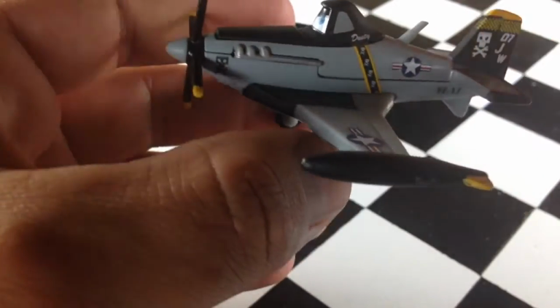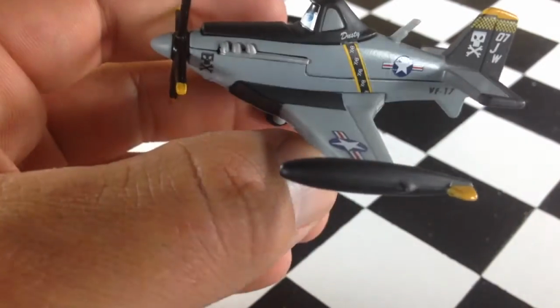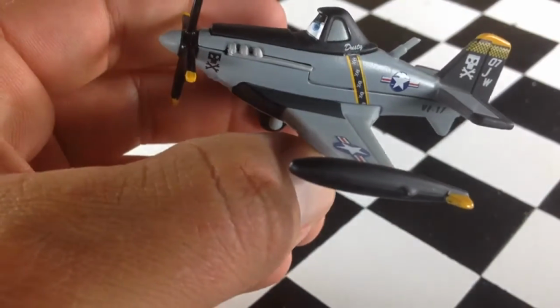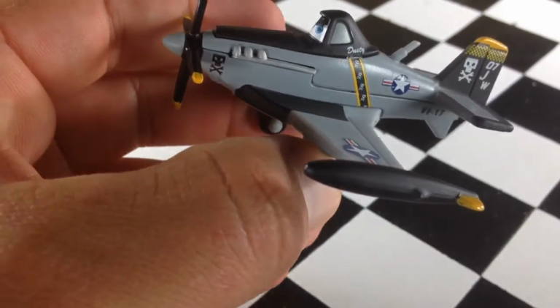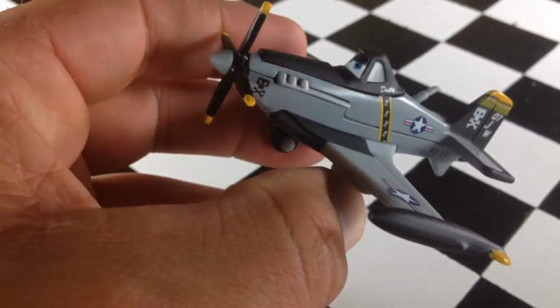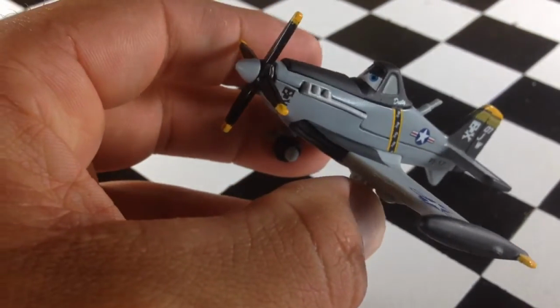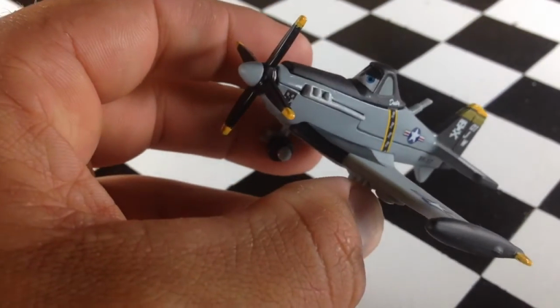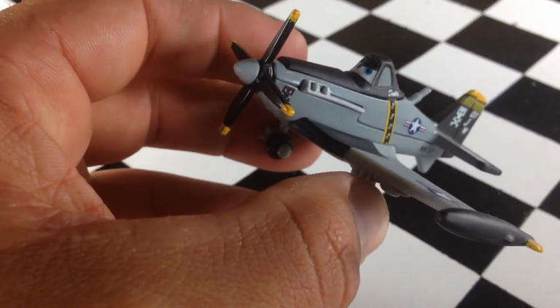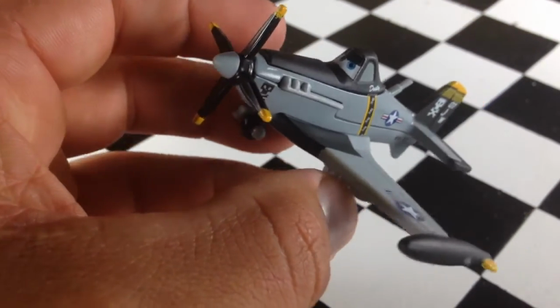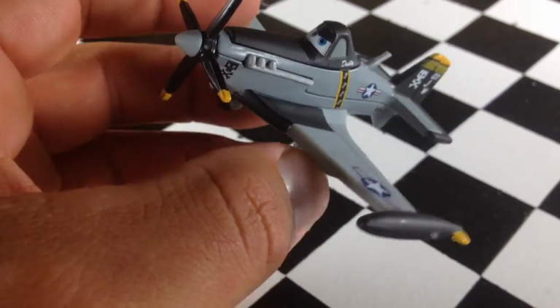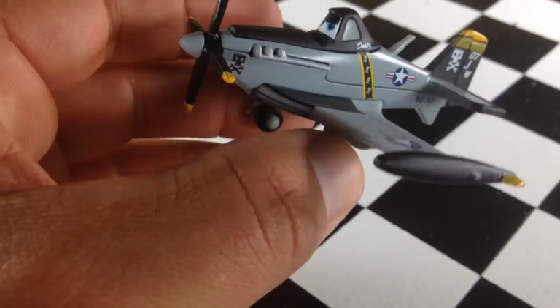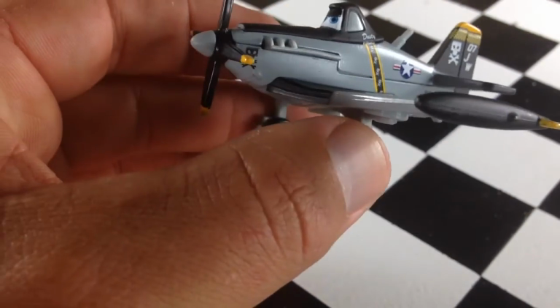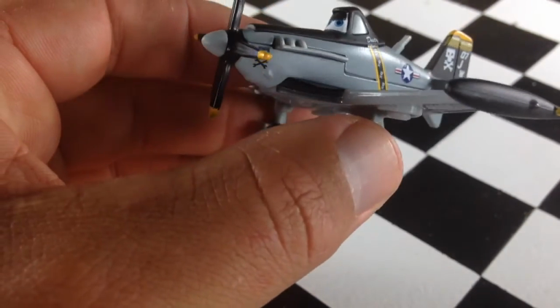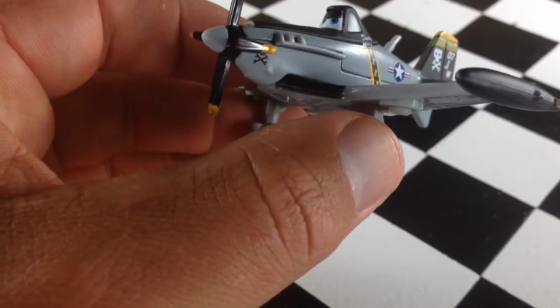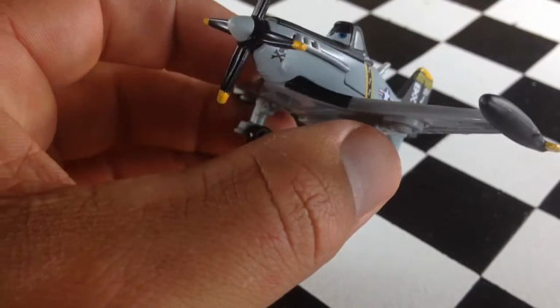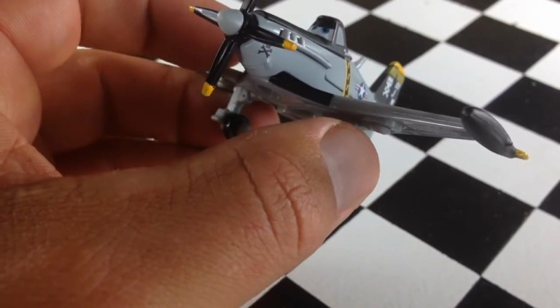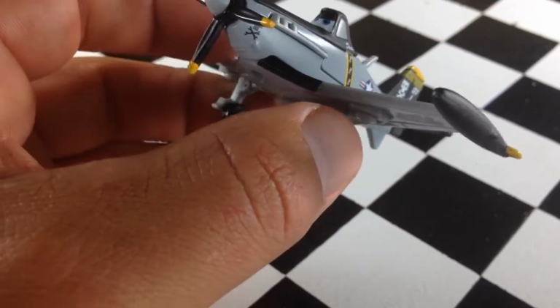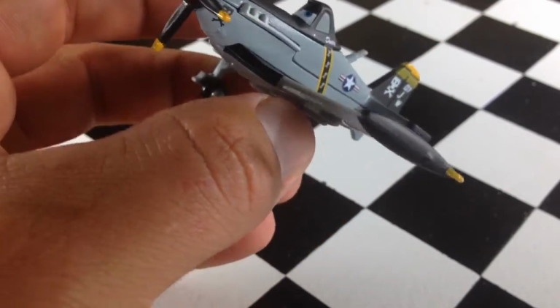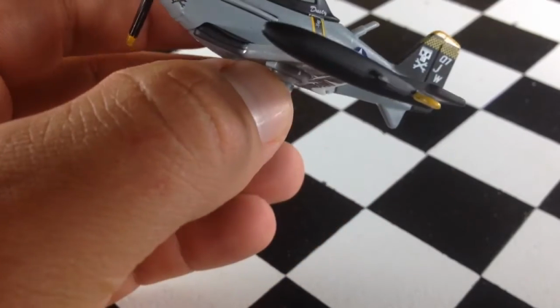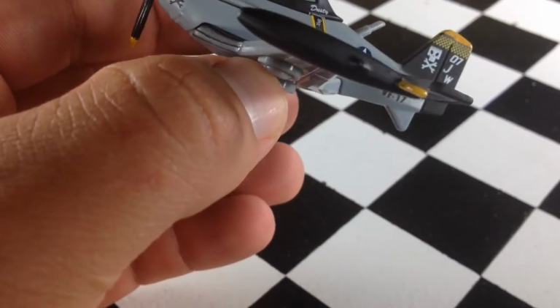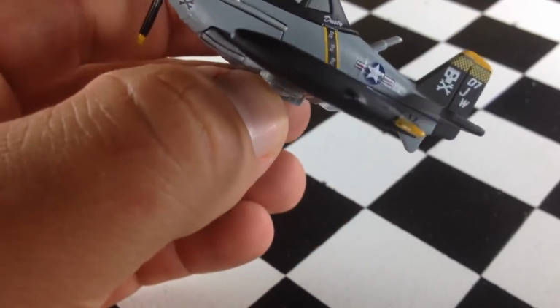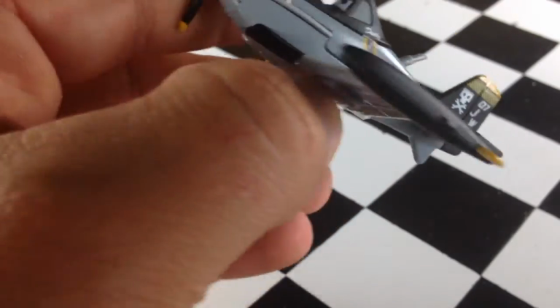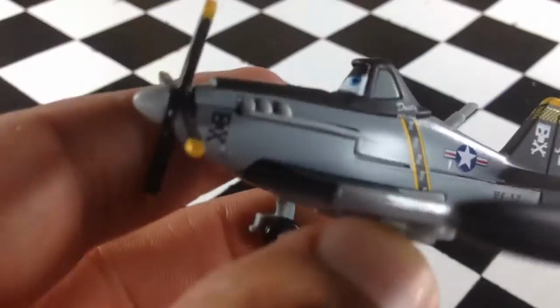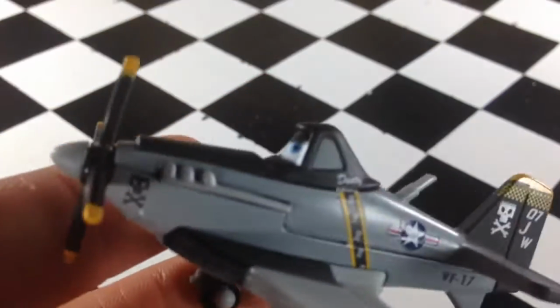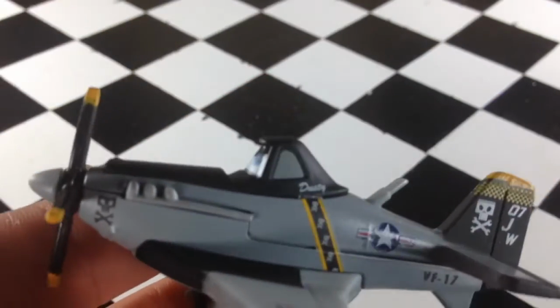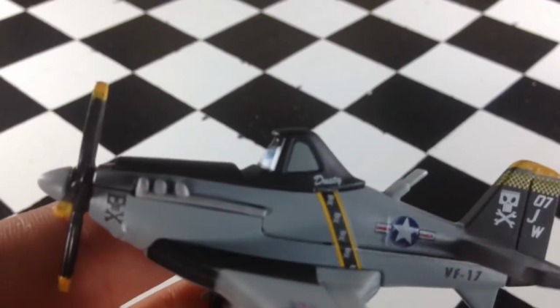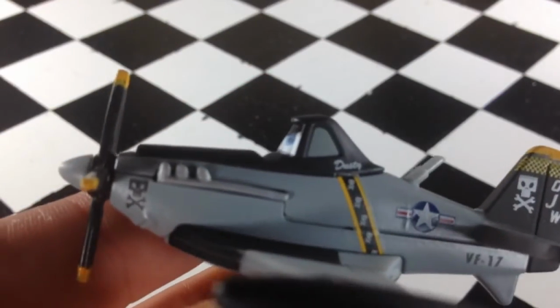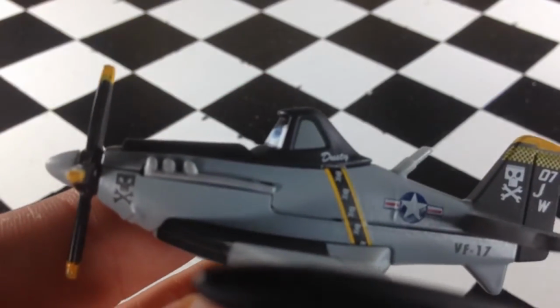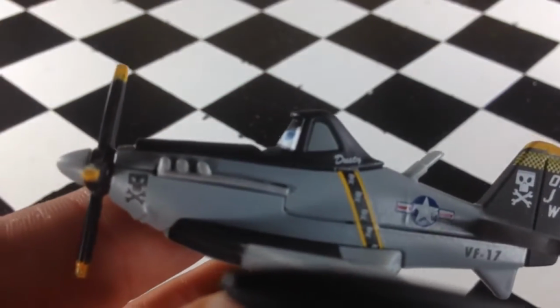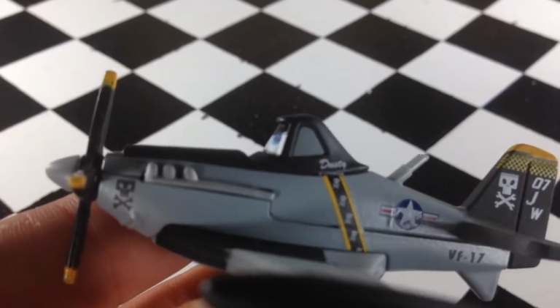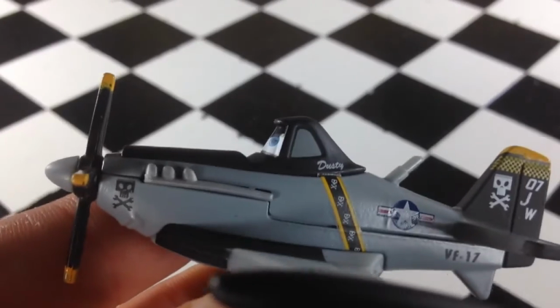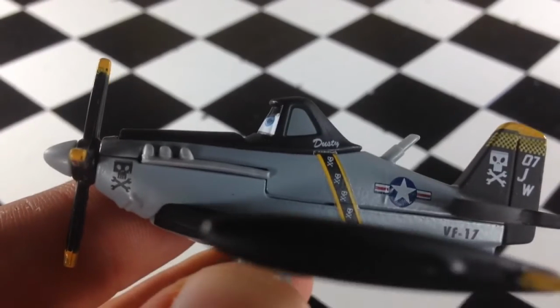Both sides are pretty much the same. I like the matte black finish on there — very, very cool version of Dusty Crop Hopper. You can see 'Dusty' written there on the side.